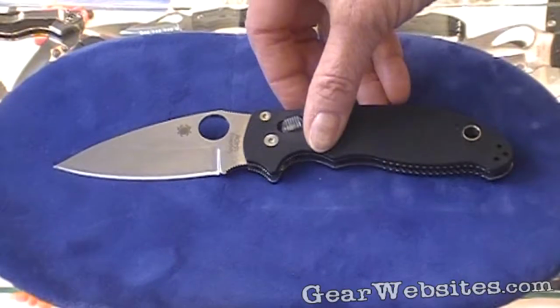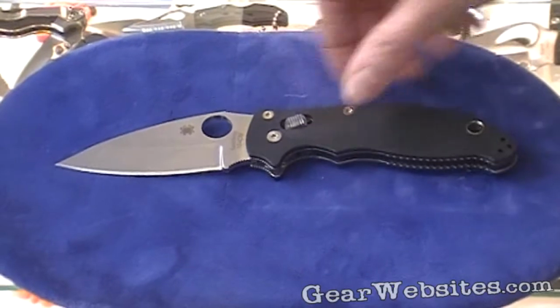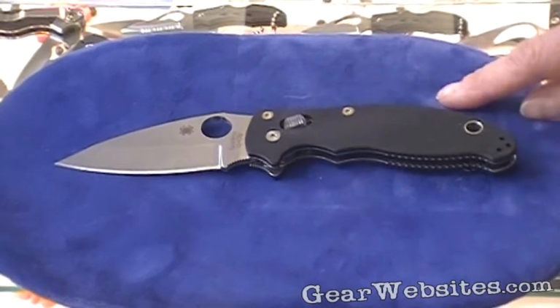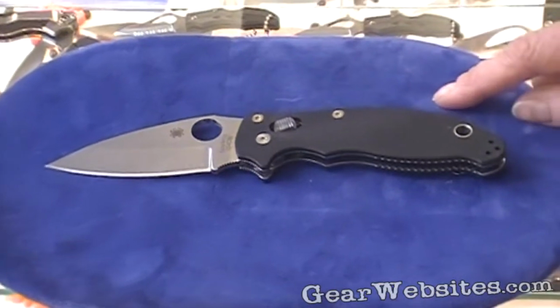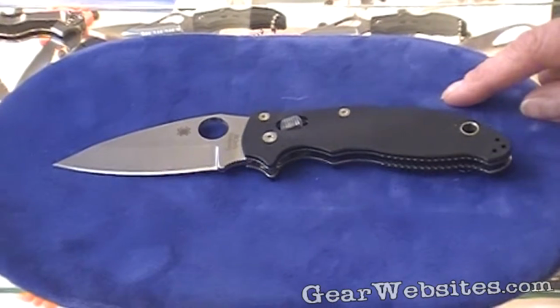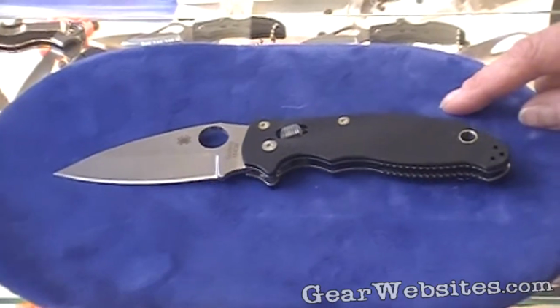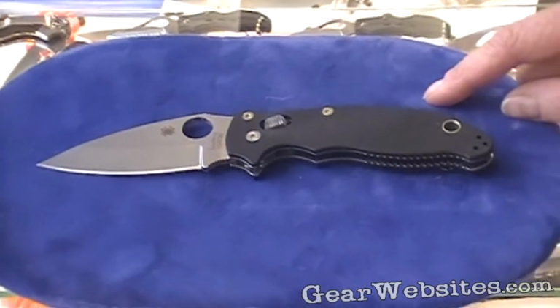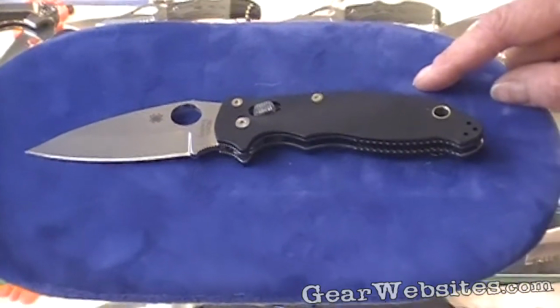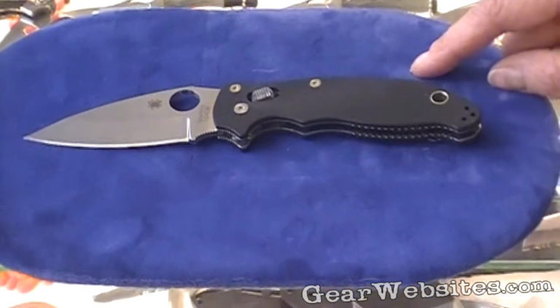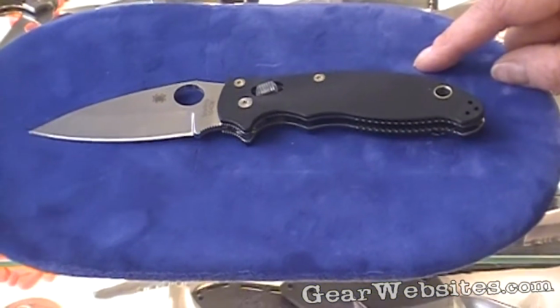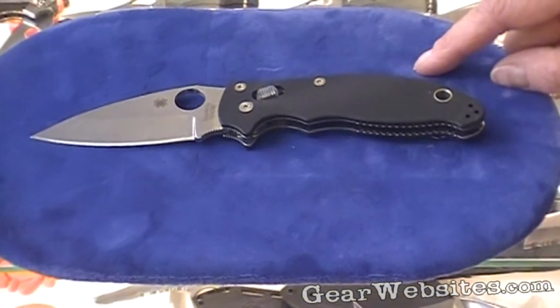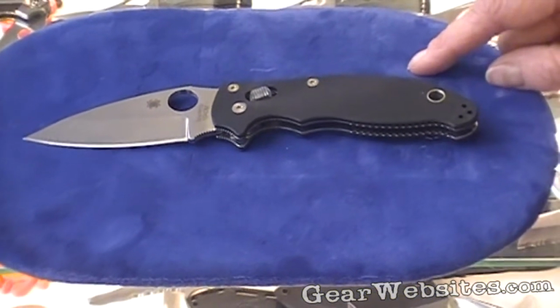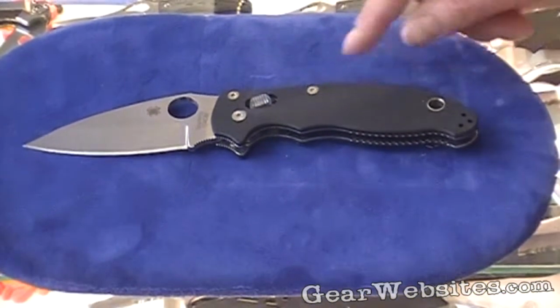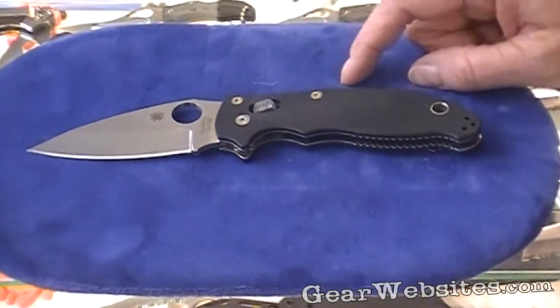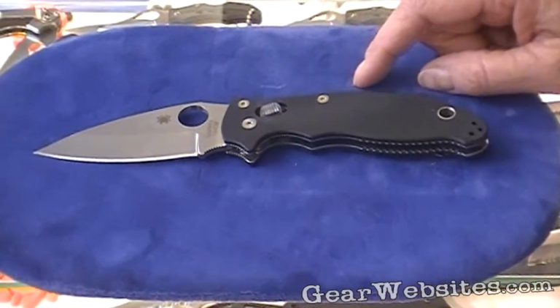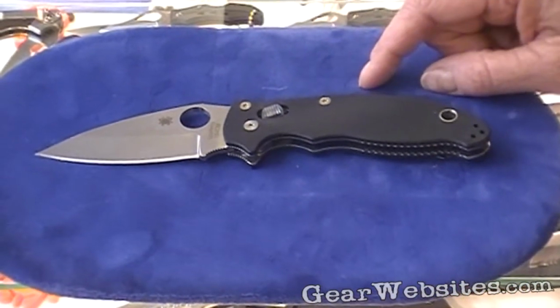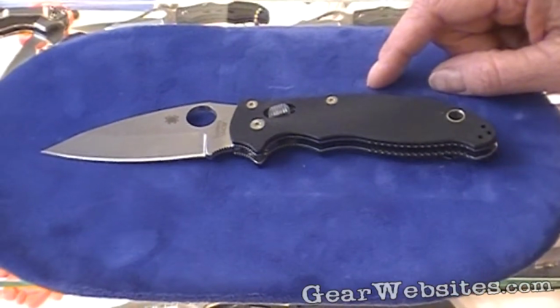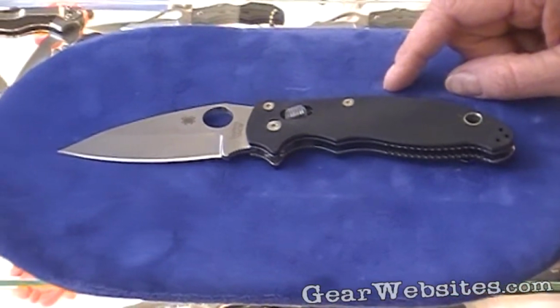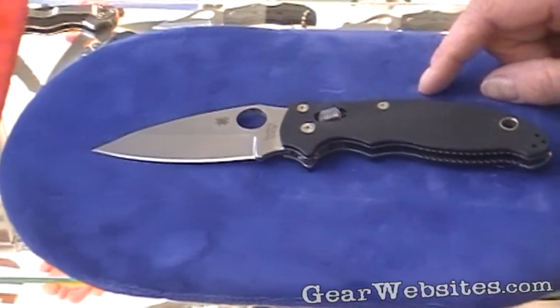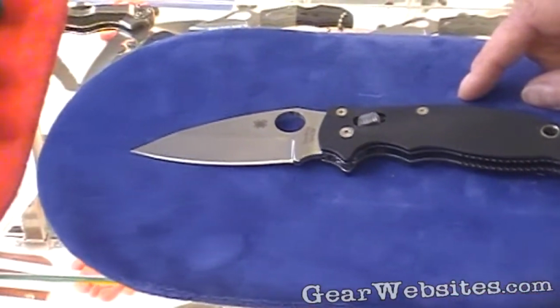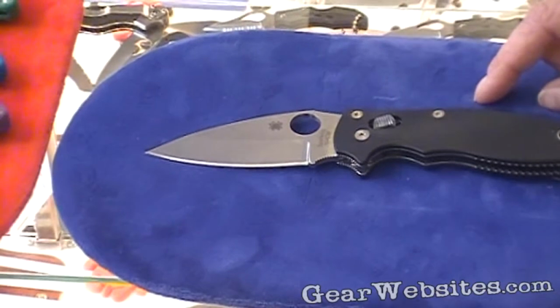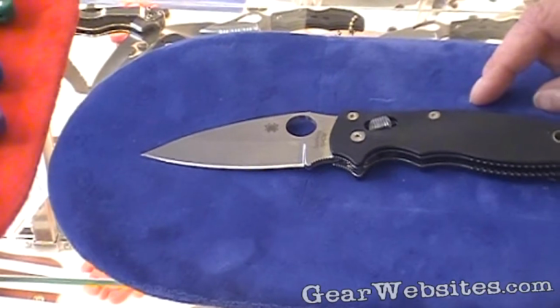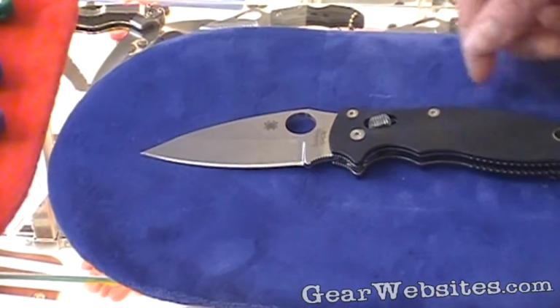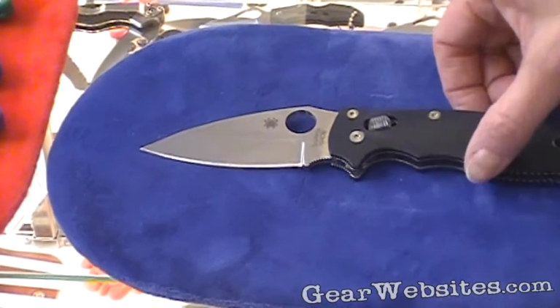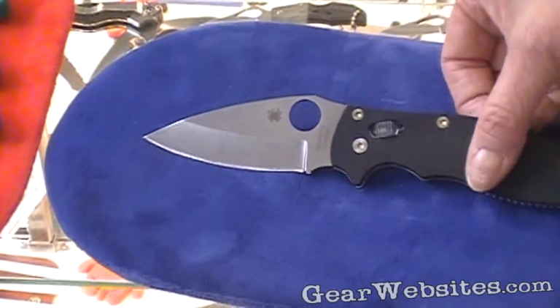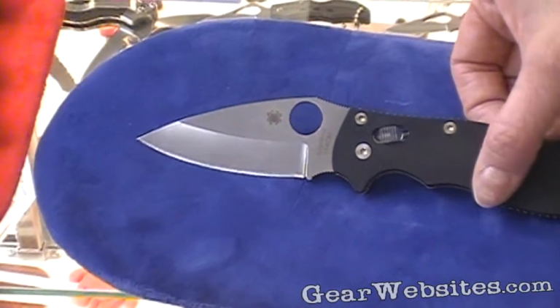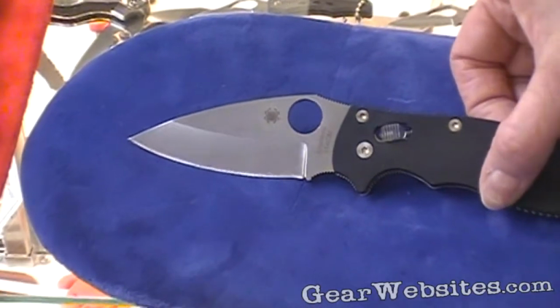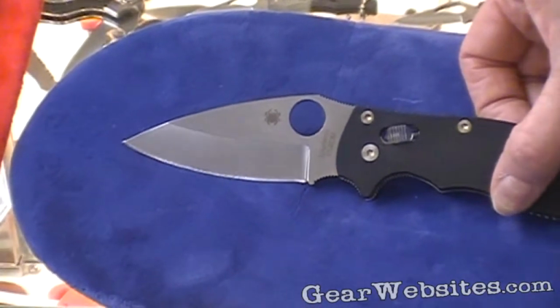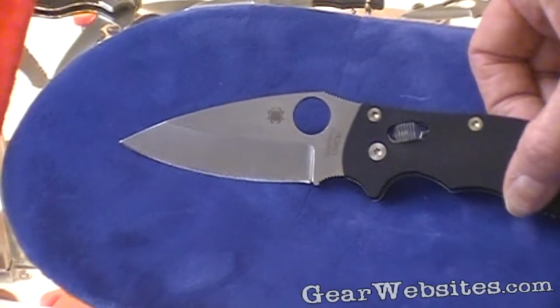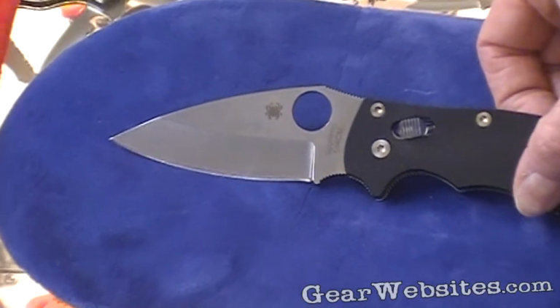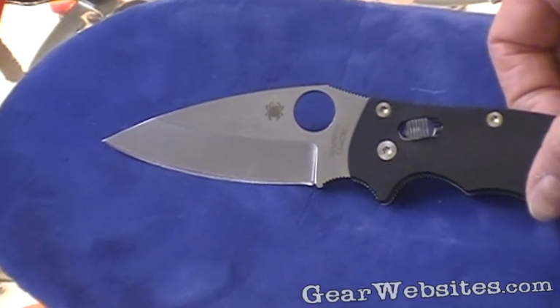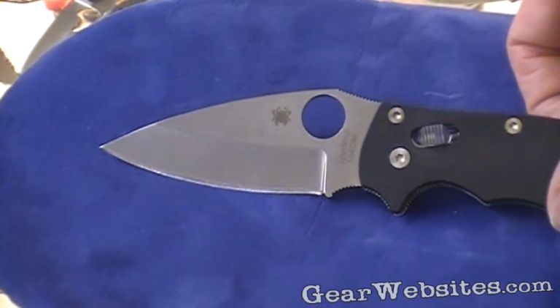Just released for 2010, our current best-seller is the Manix II. This is a USA-made product using crucible steel 154CM.